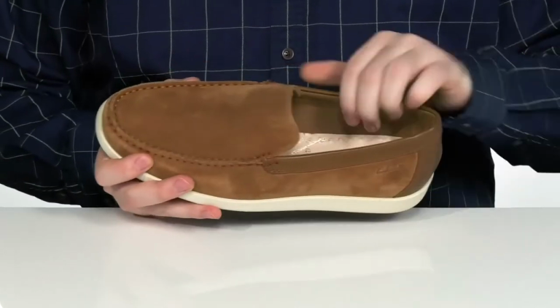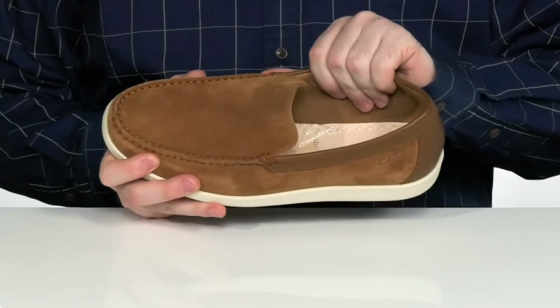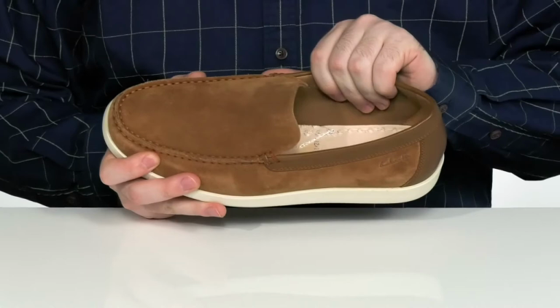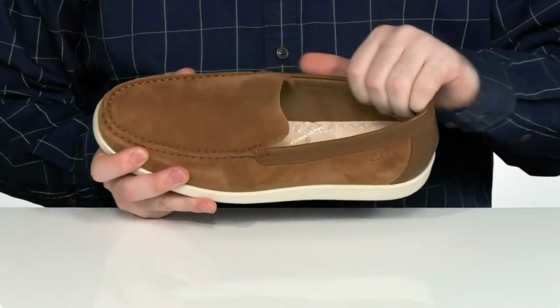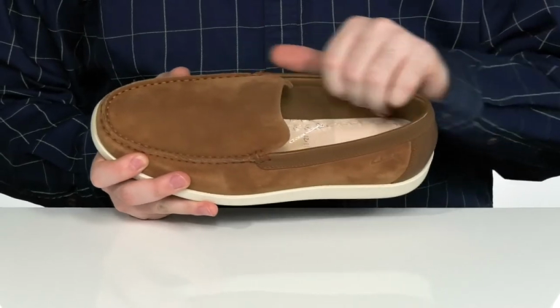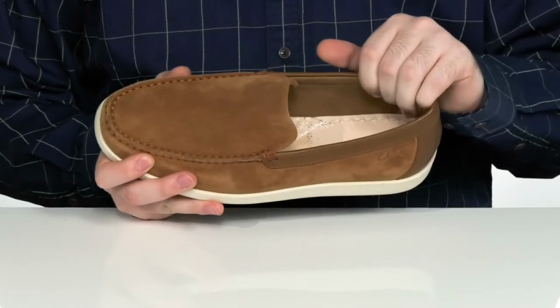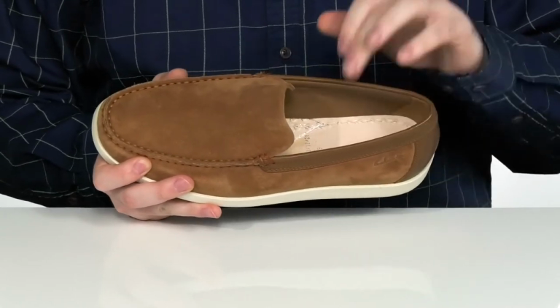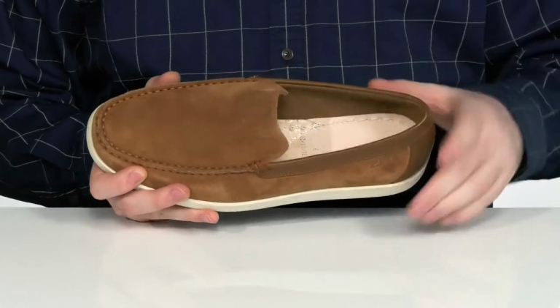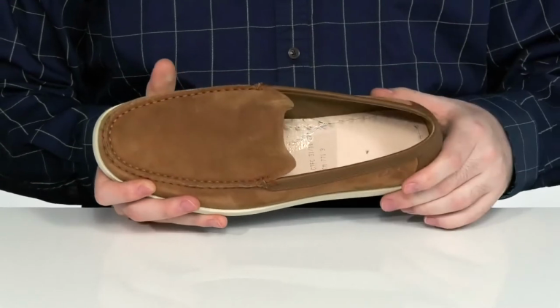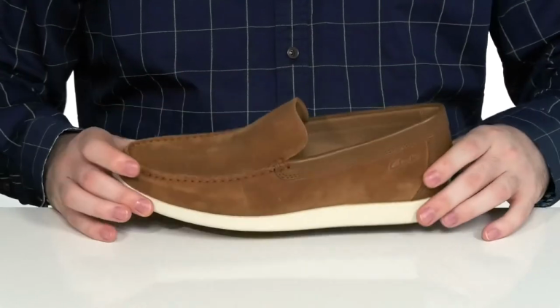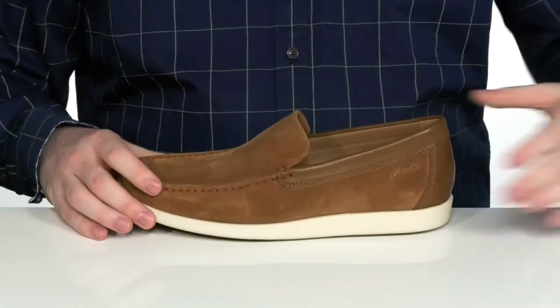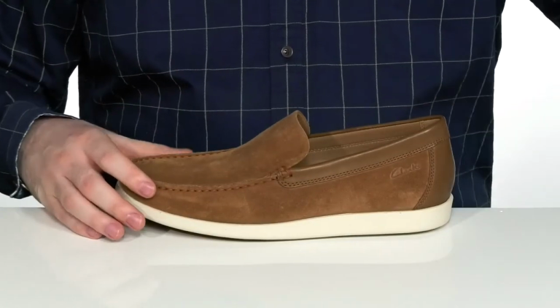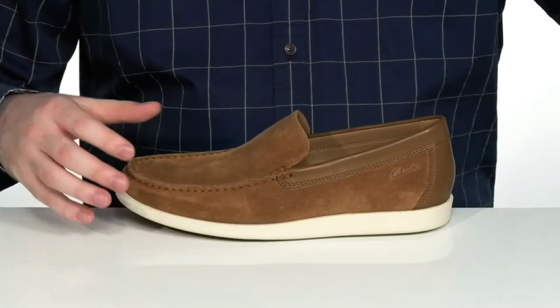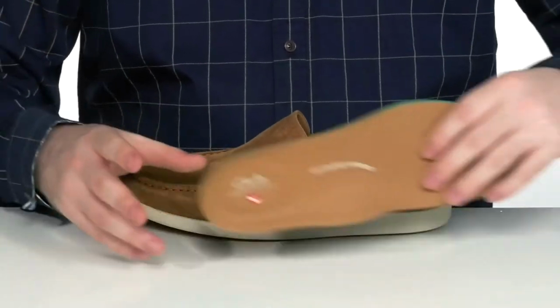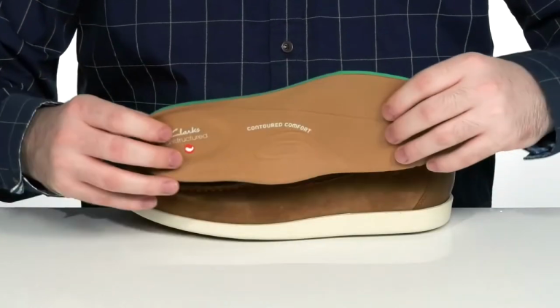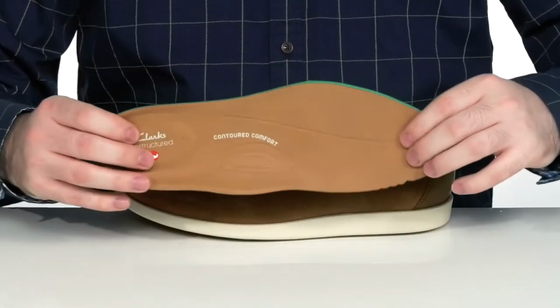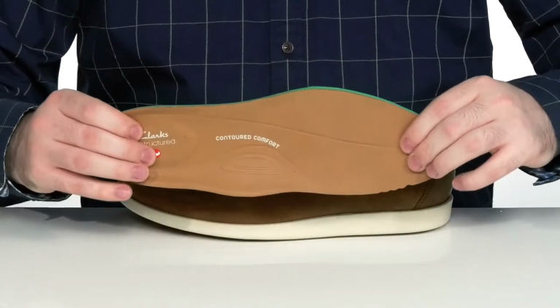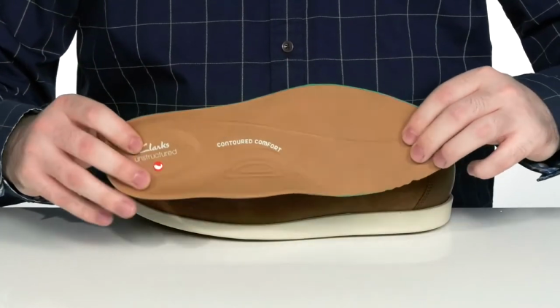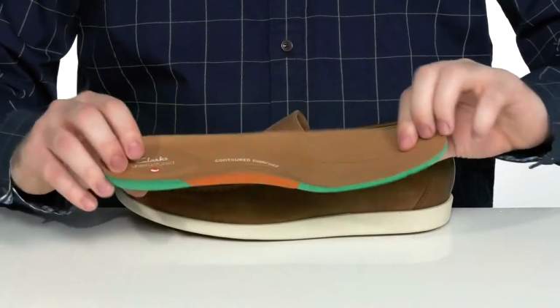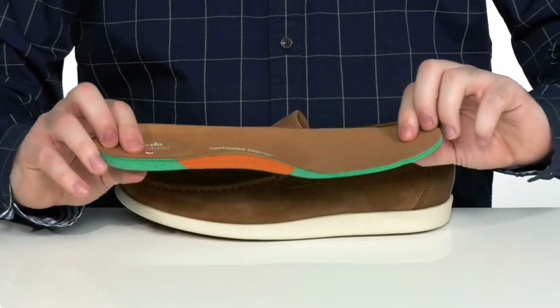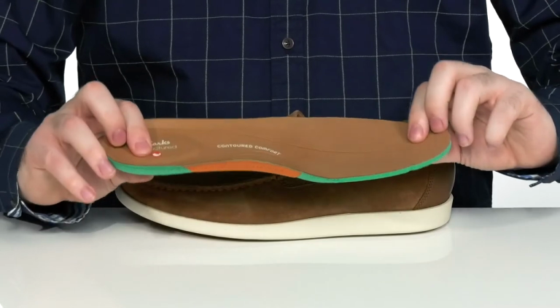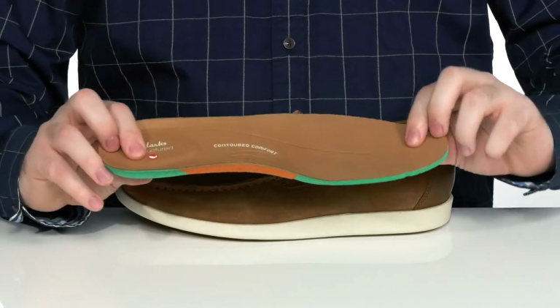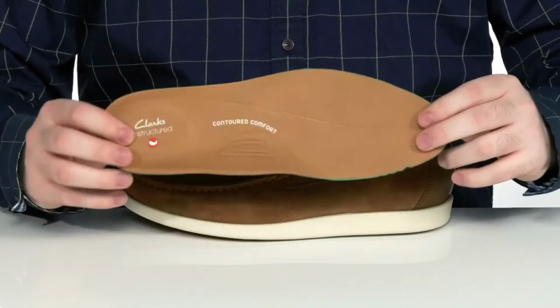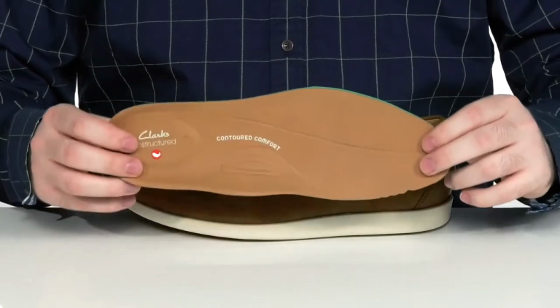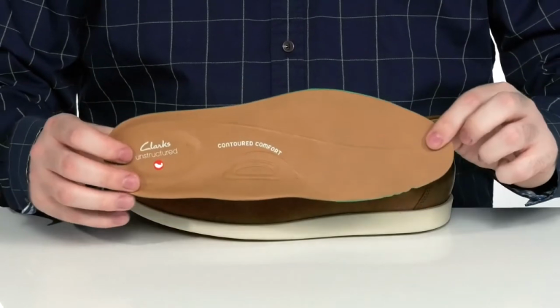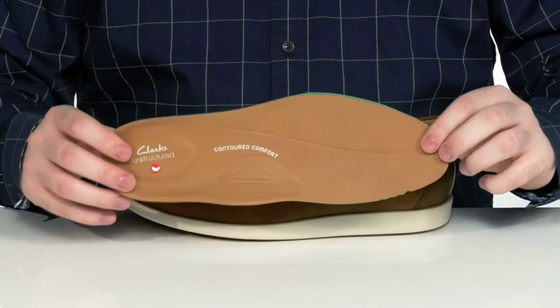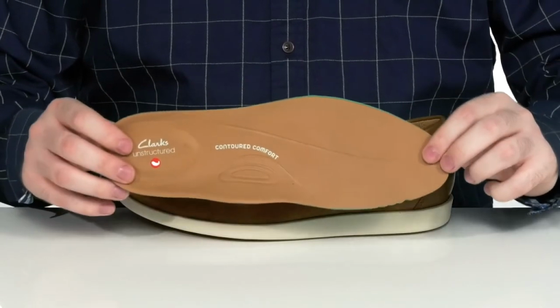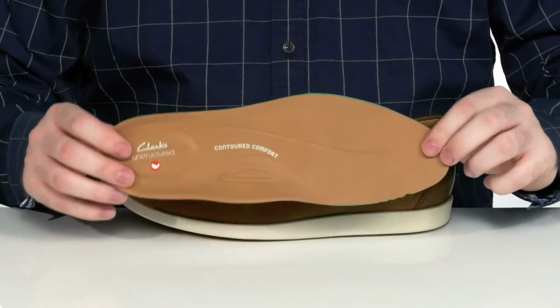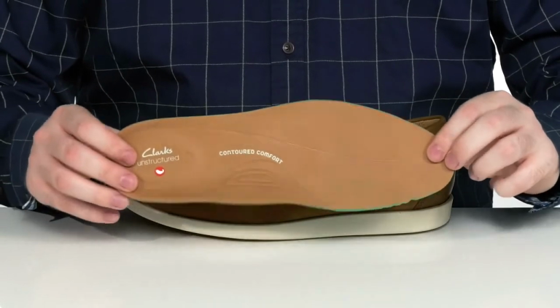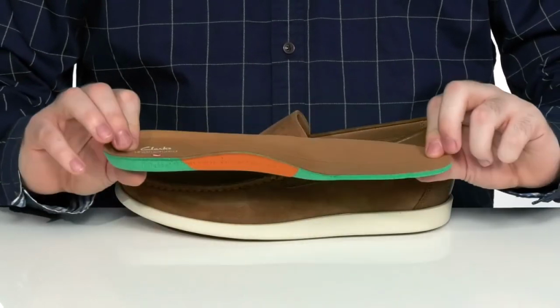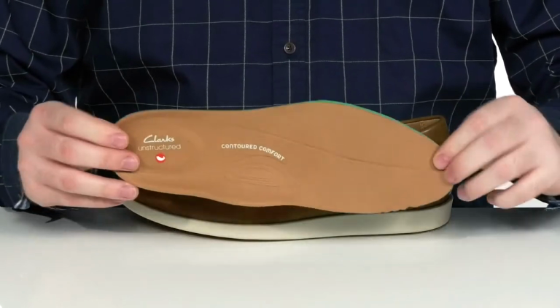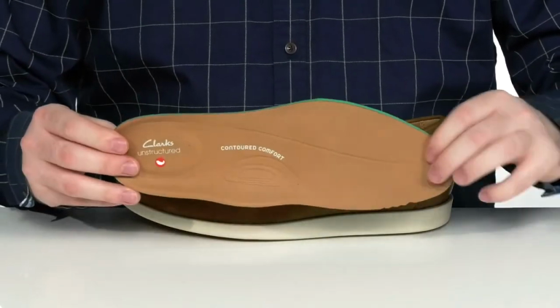The inside lining is a soft leather, keeping it nice and cool. And it comes with a removable arch support foam footbed. It's made with Ortholite memory foam, so you're going to be very comfortable with every step.